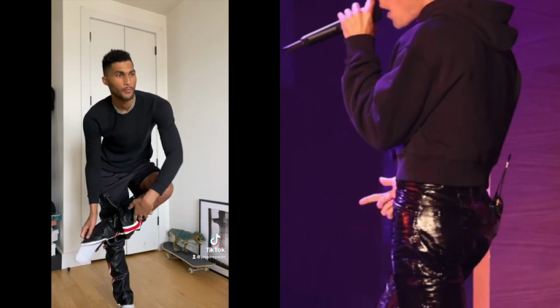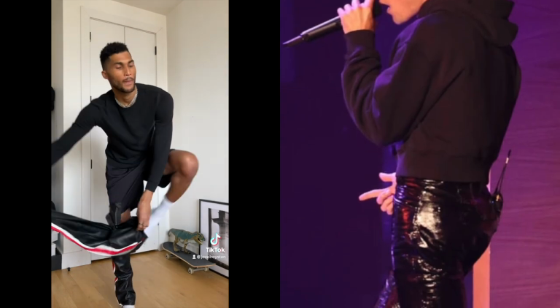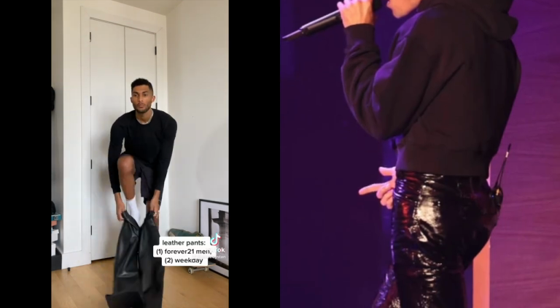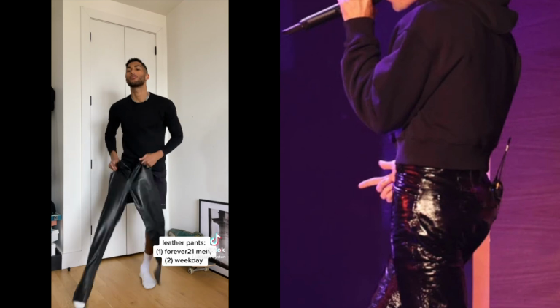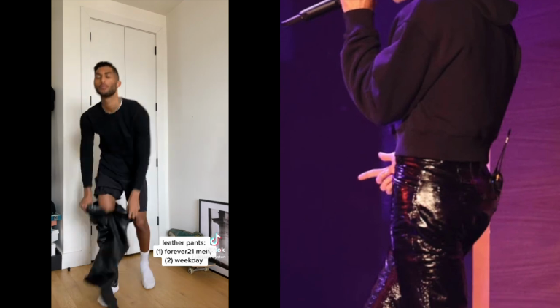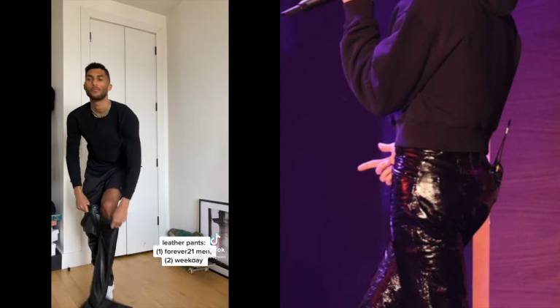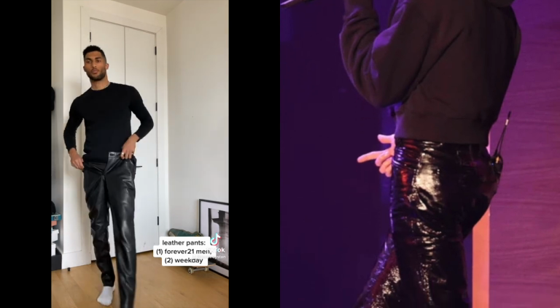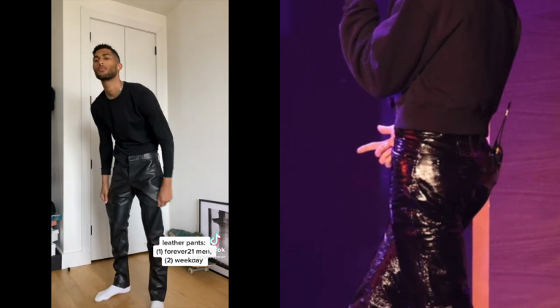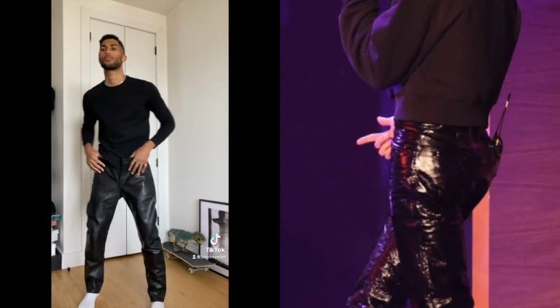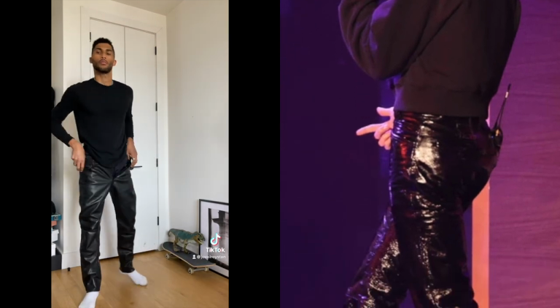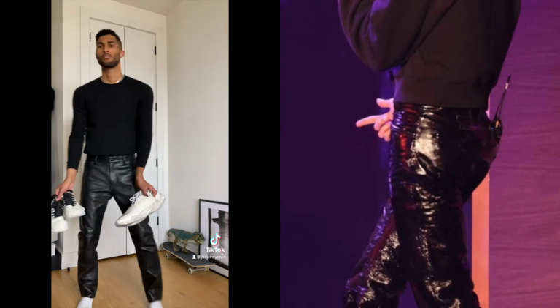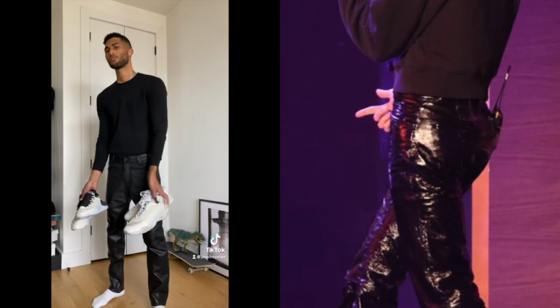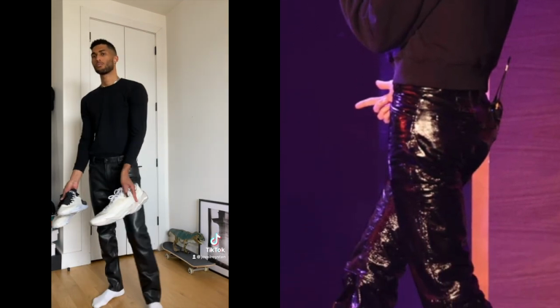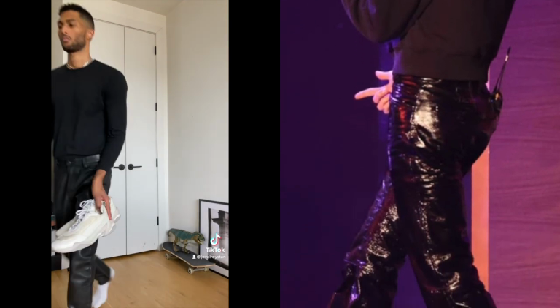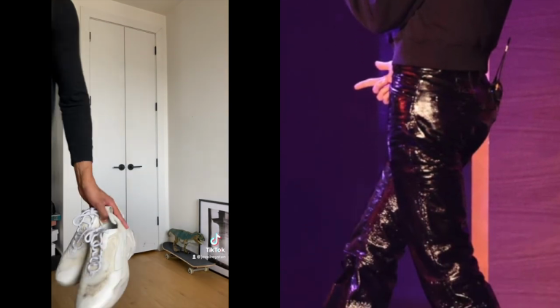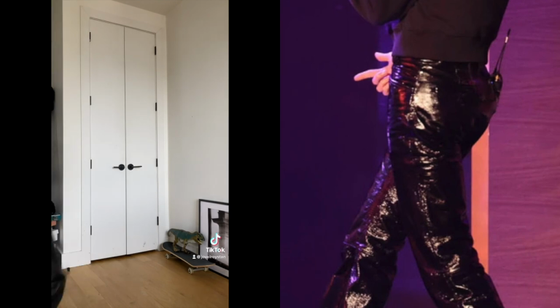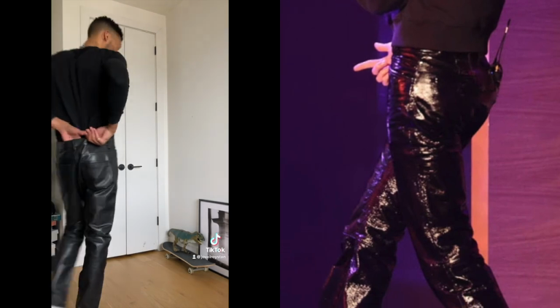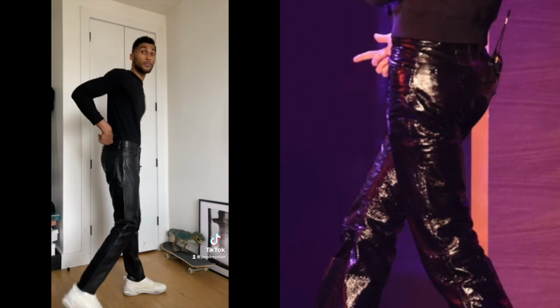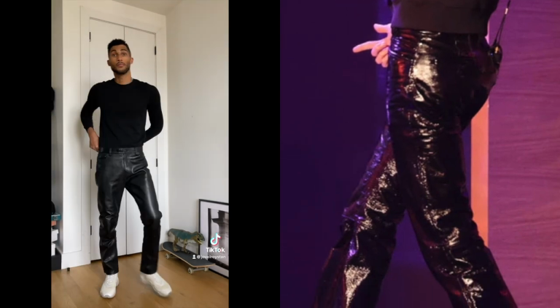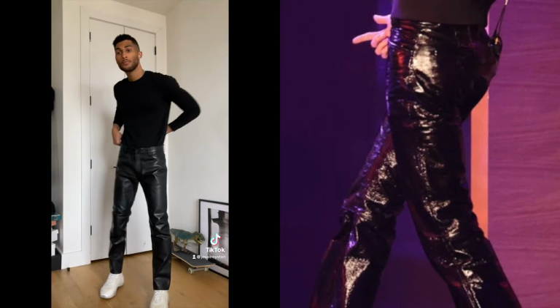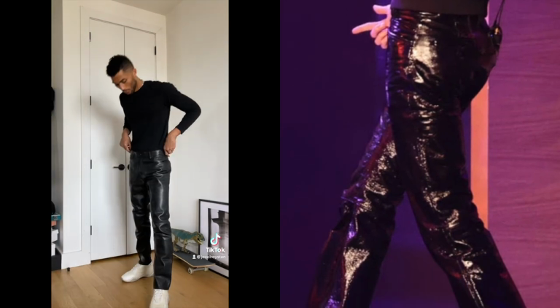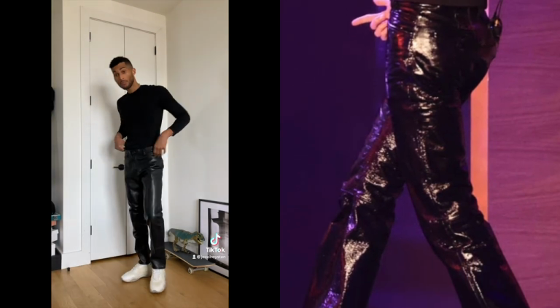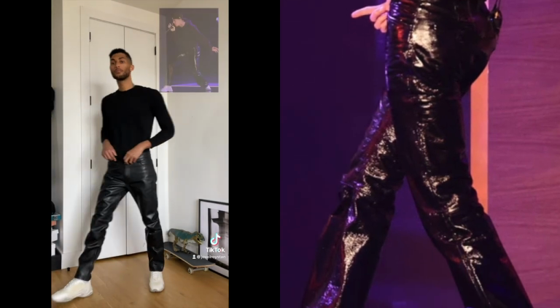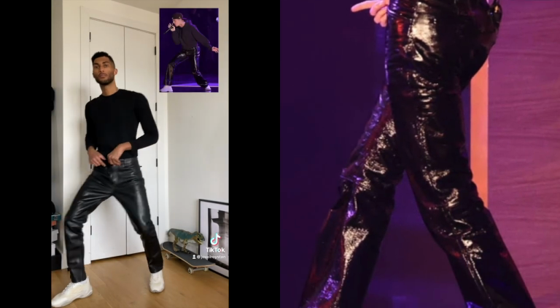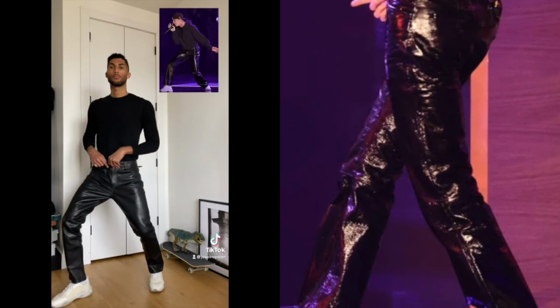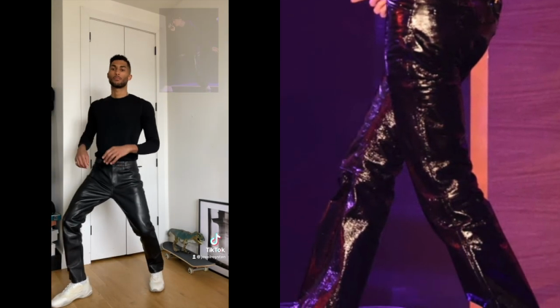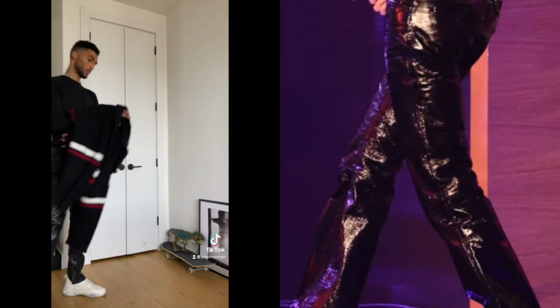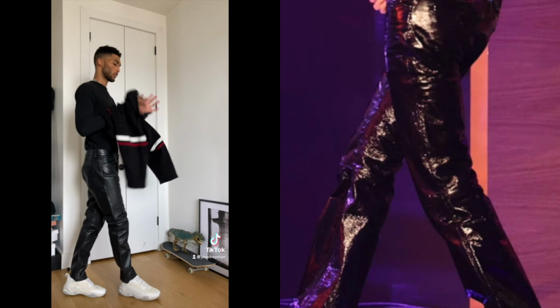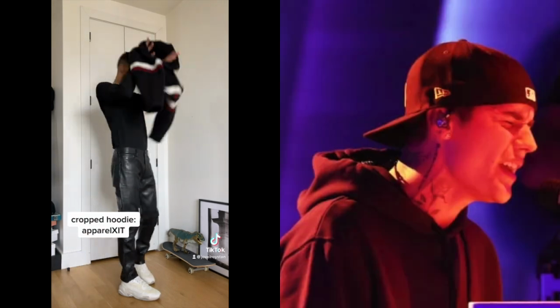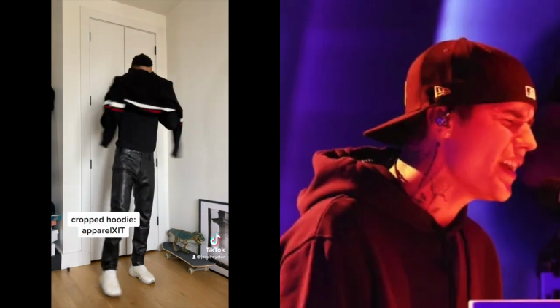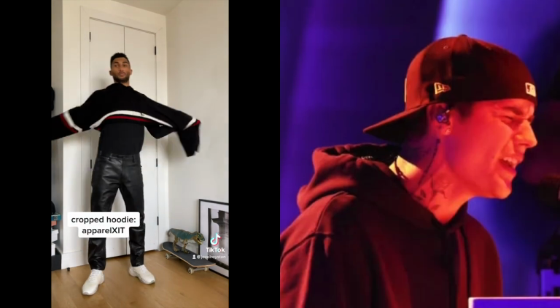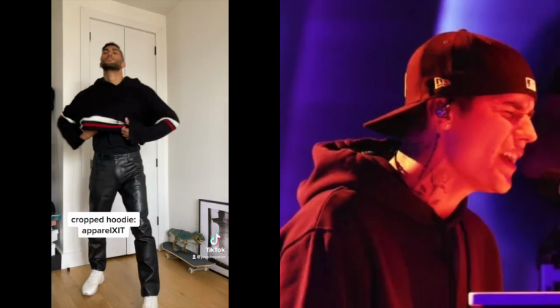I really liked how his onstage look was a little looser, so I switched to these instead. I went with the neutral shoe to match what he had going on stage. Then I went ahead and added the cropped hoodie — that was my favorite part of the look.